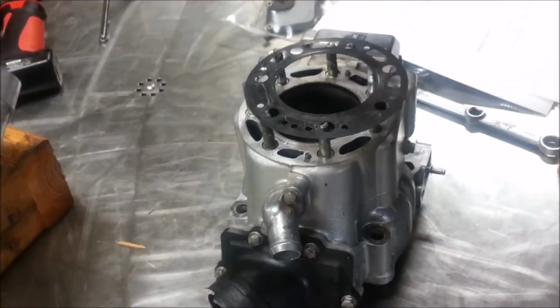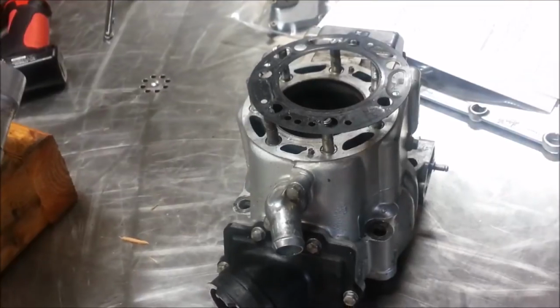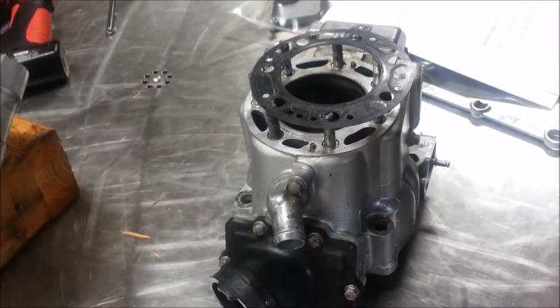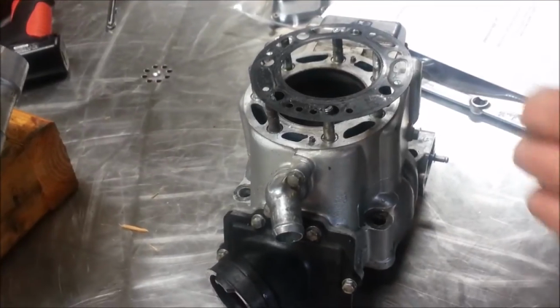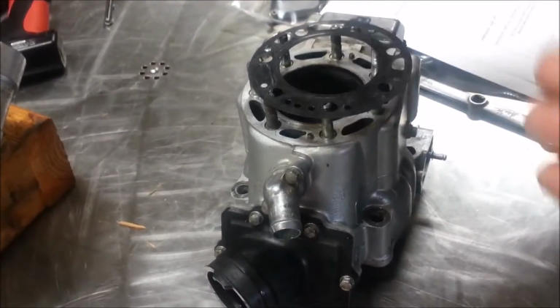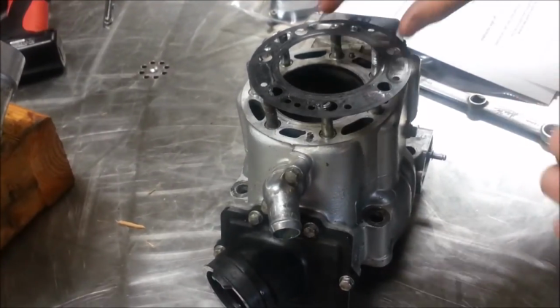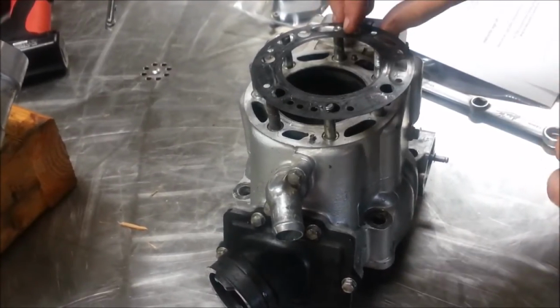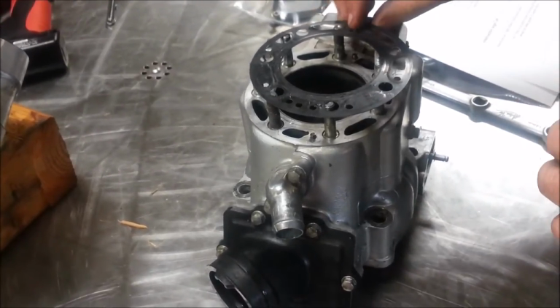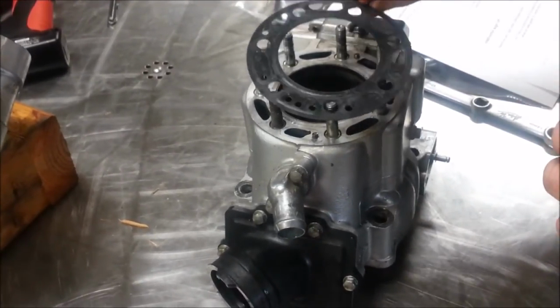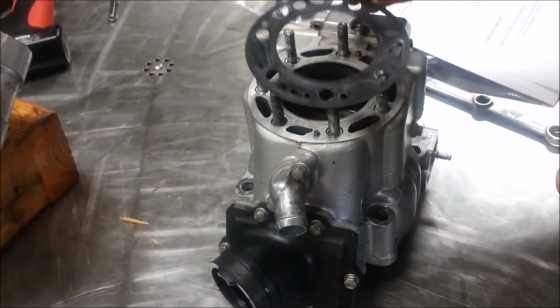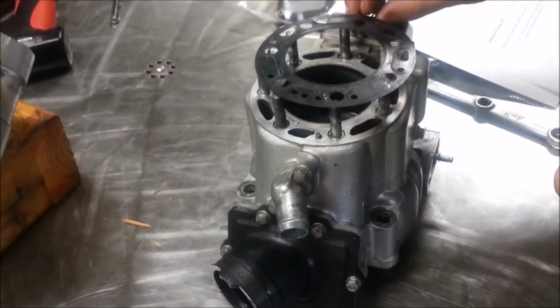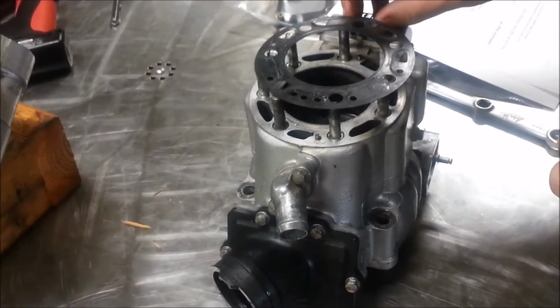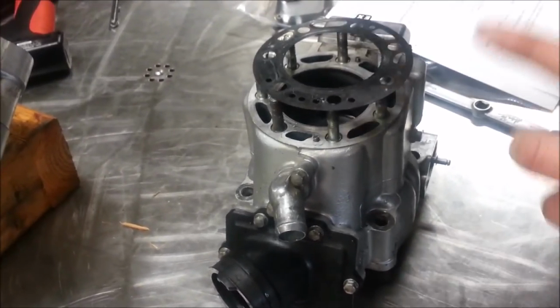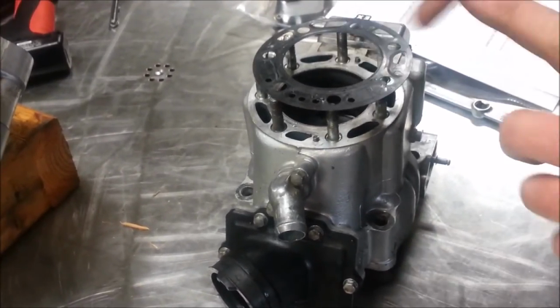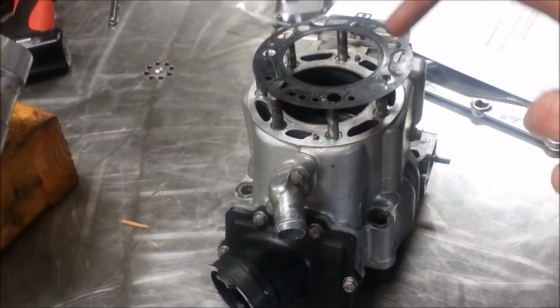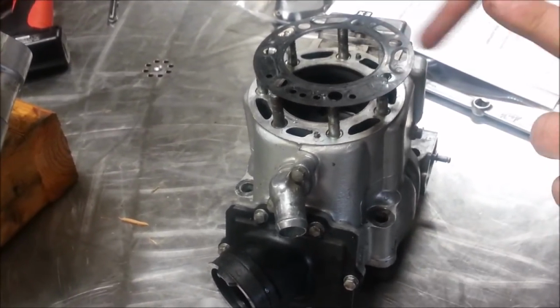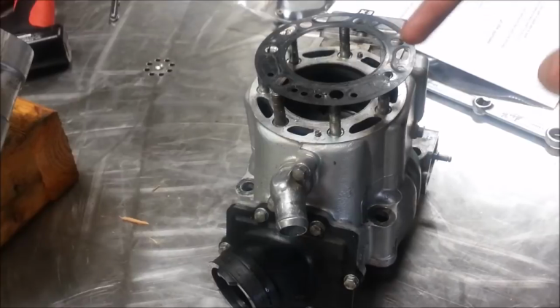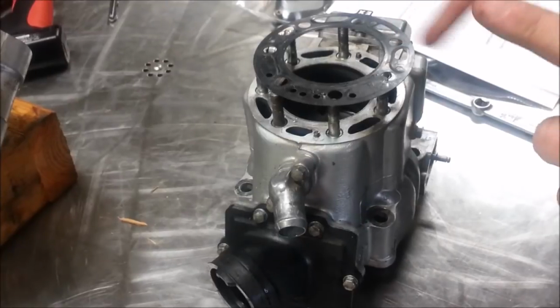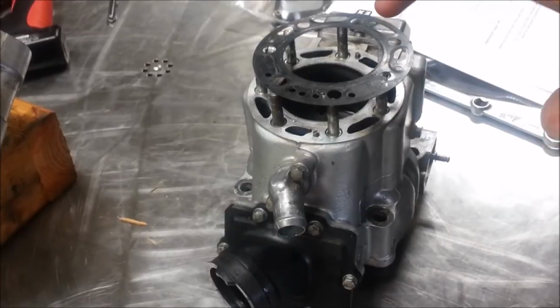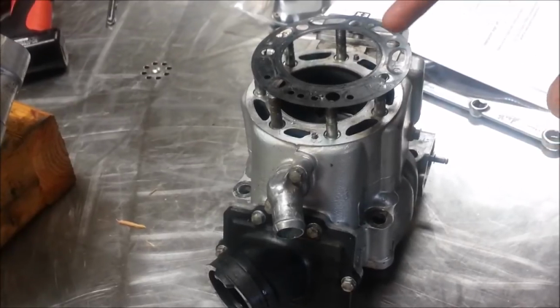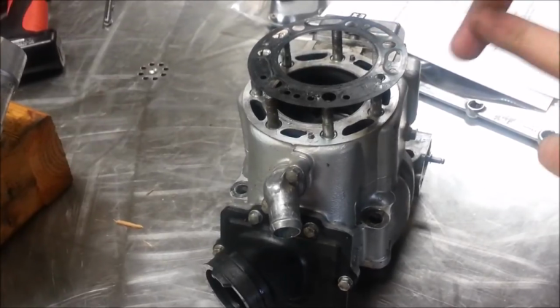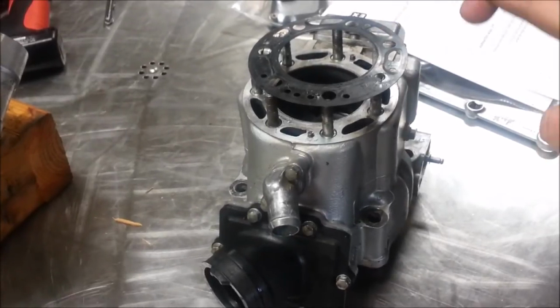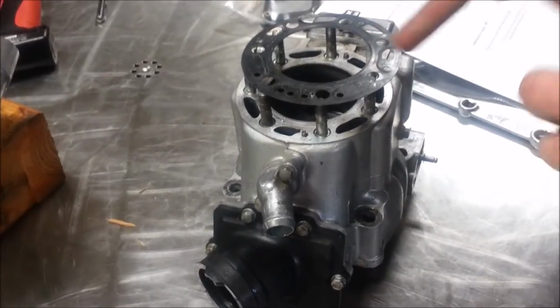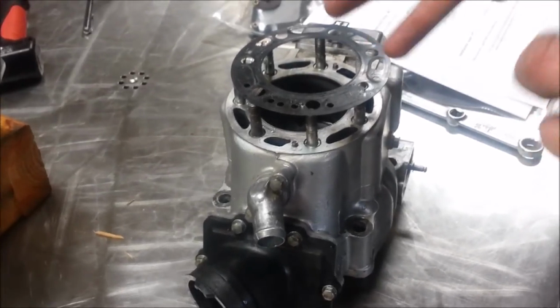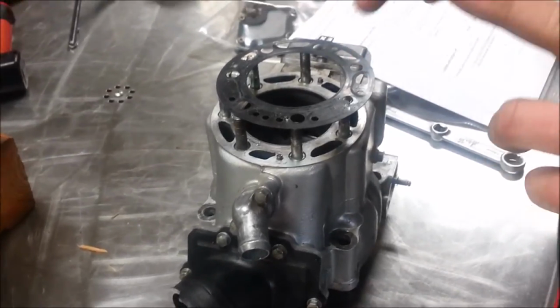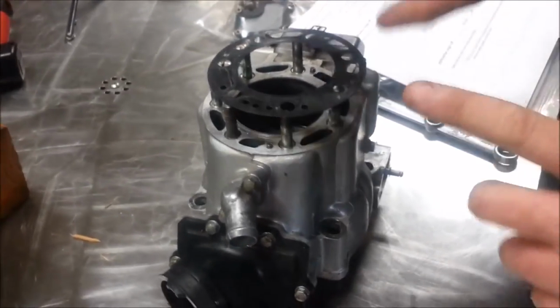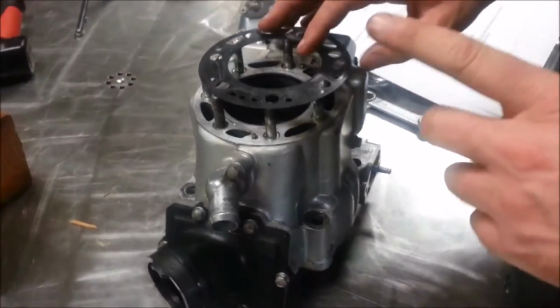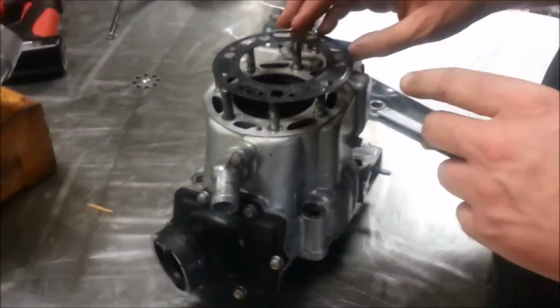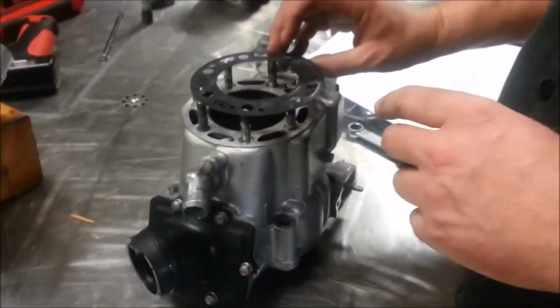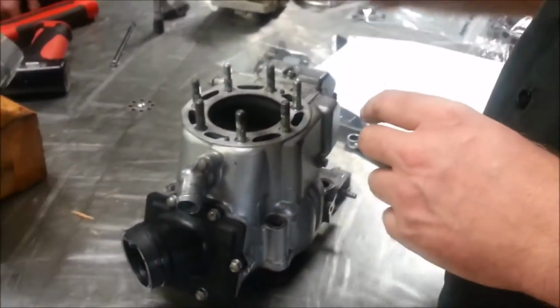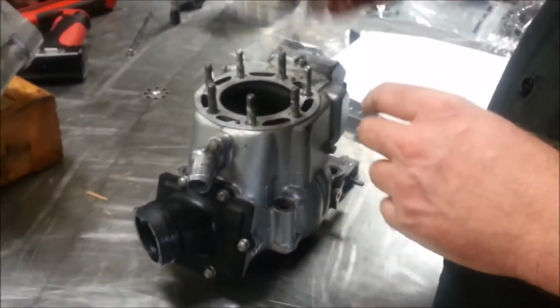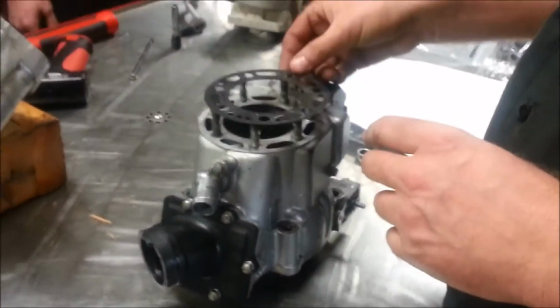CR500 — they had to take the motor all the way back out. Bad day. You've got to pull the exhaust, pull the carb, pull the swingarm and pivot, pull the chain — a lot of work because of this.